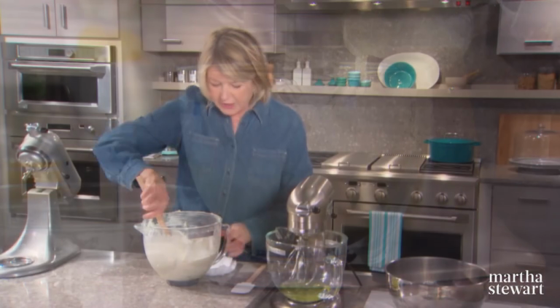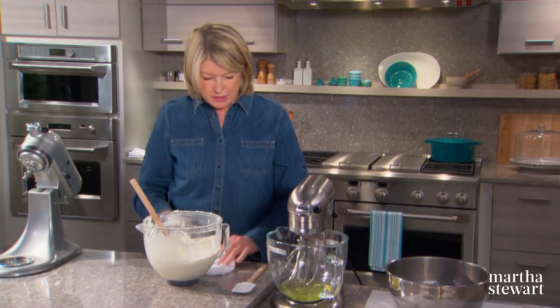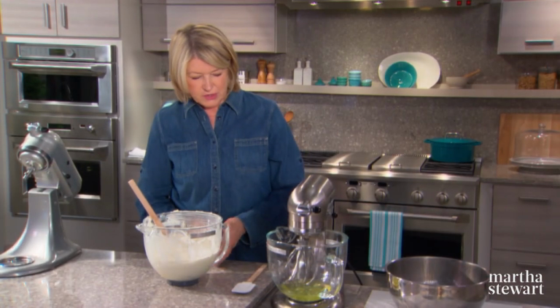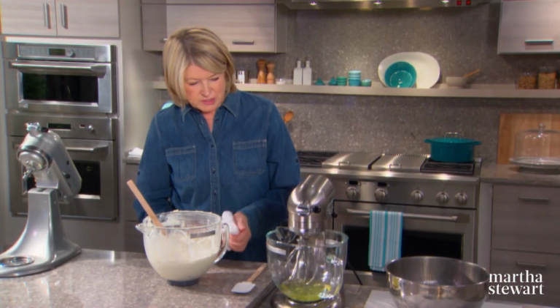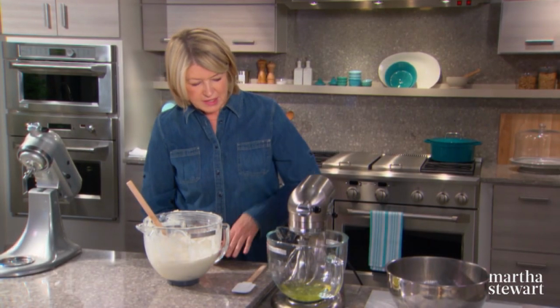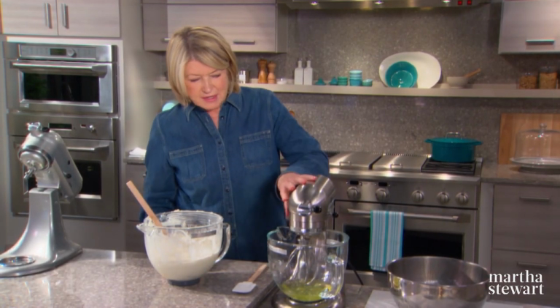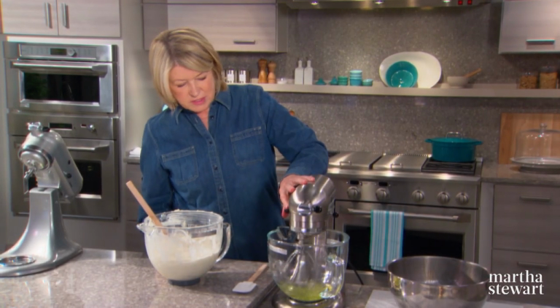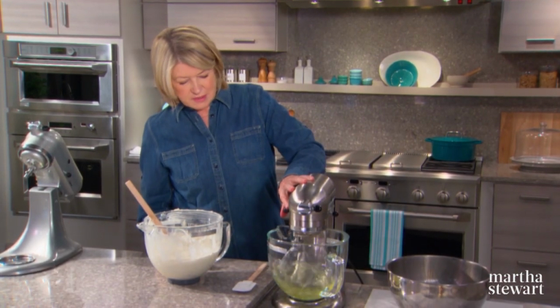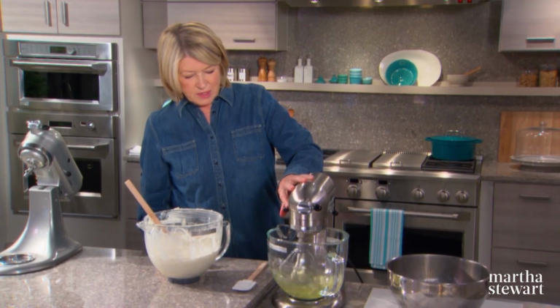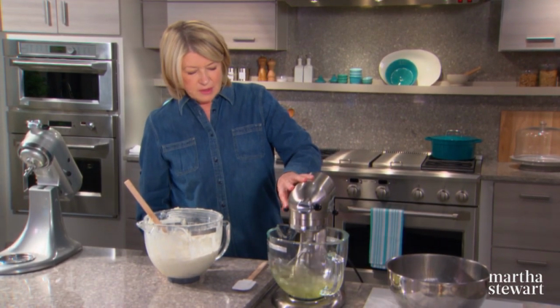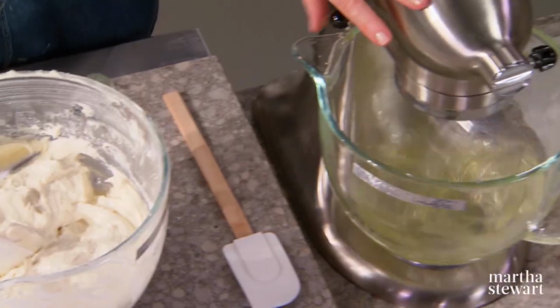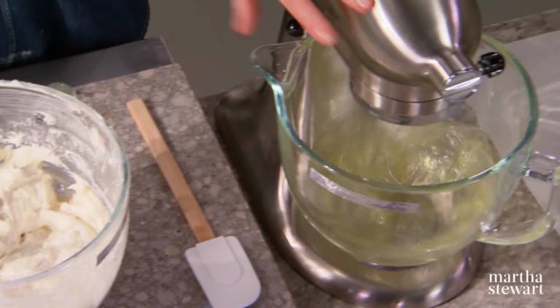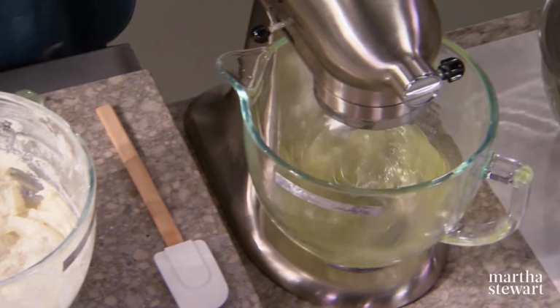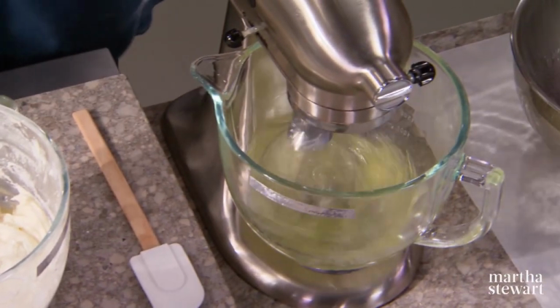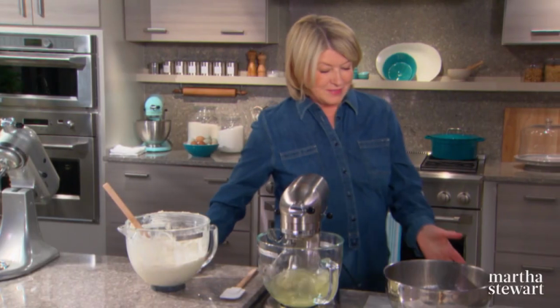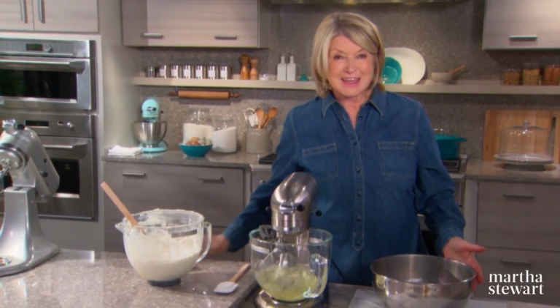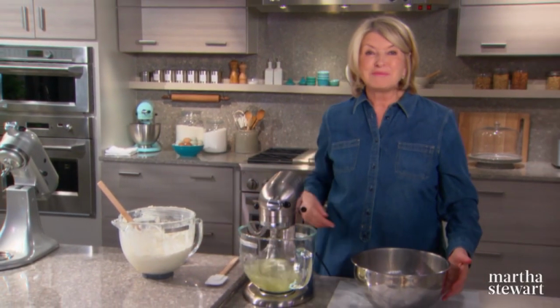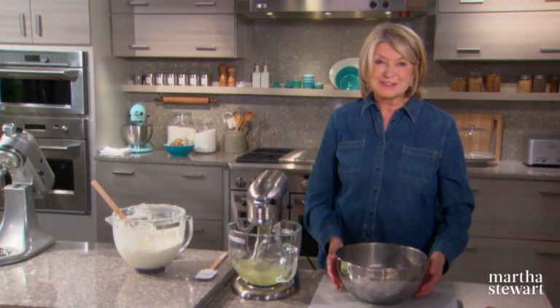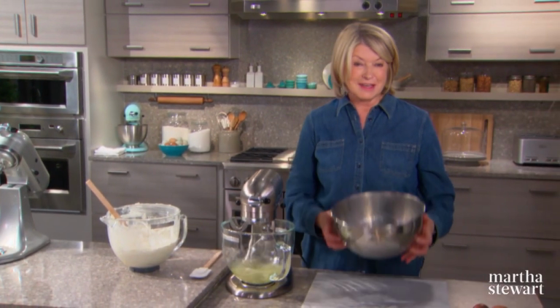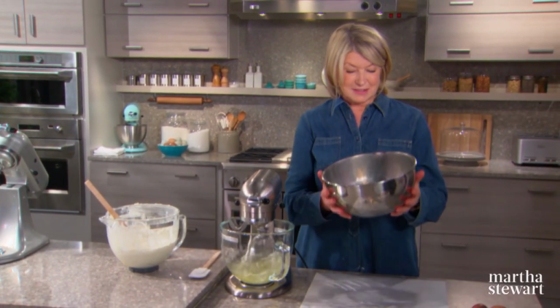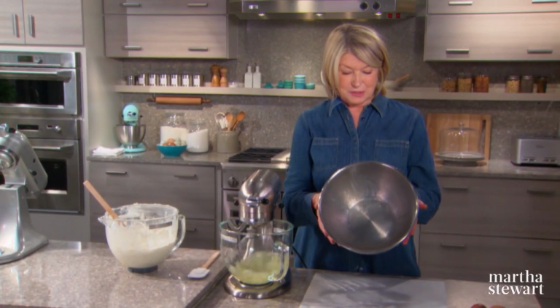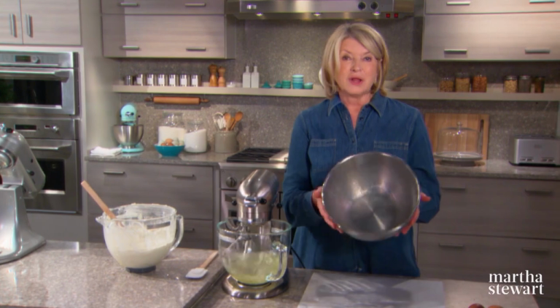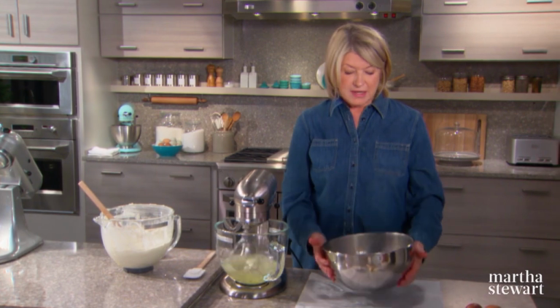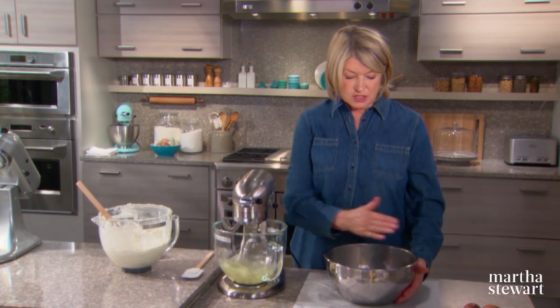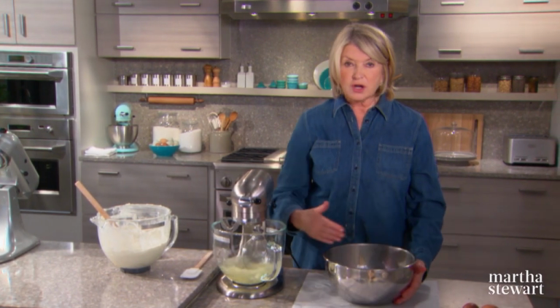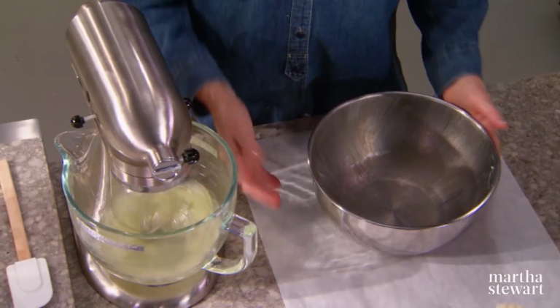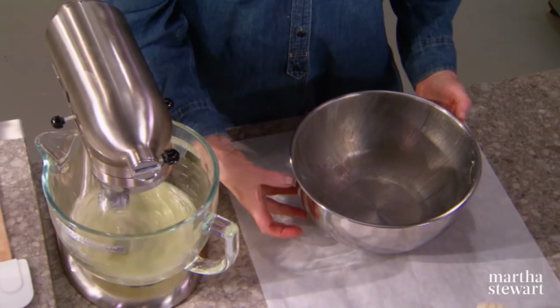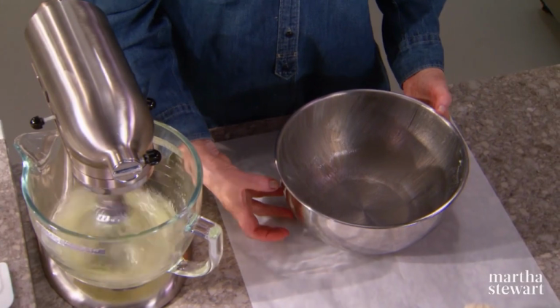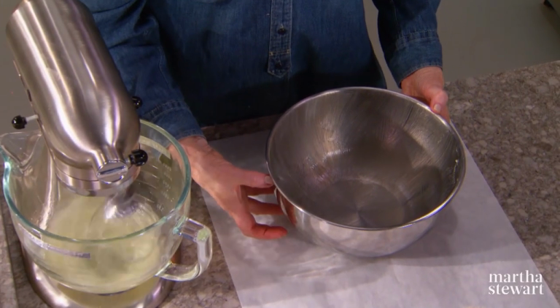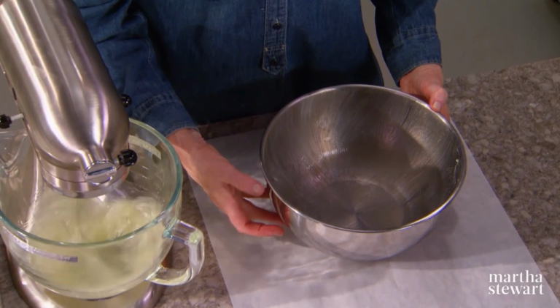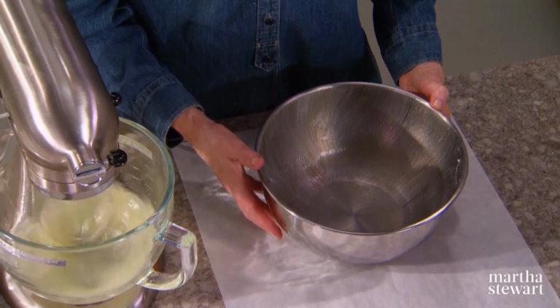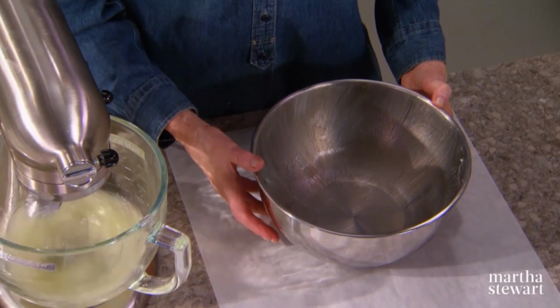Now get your egg whites going — eight egg whites. And the bowl: this cake is baked in a stainless steel bowl, ten inches across and at least four to six inches deep.